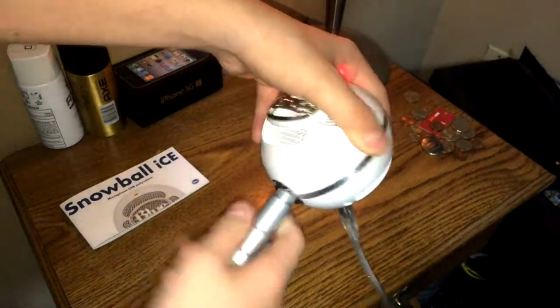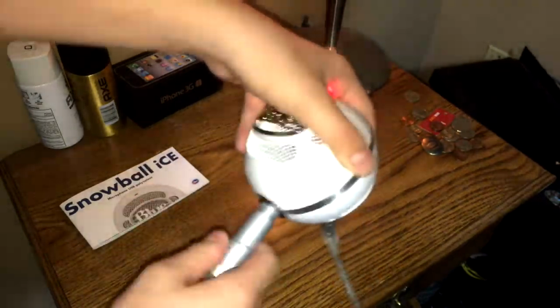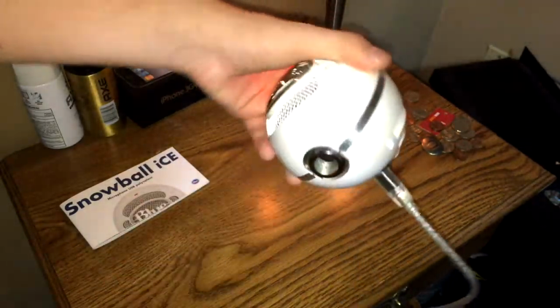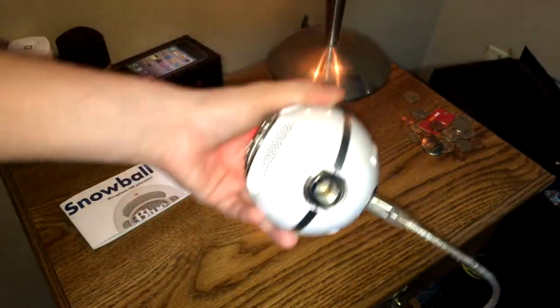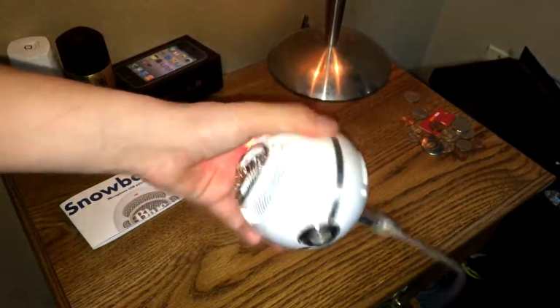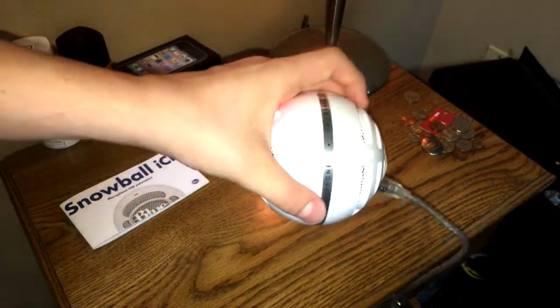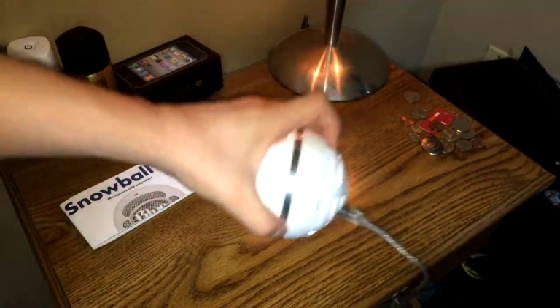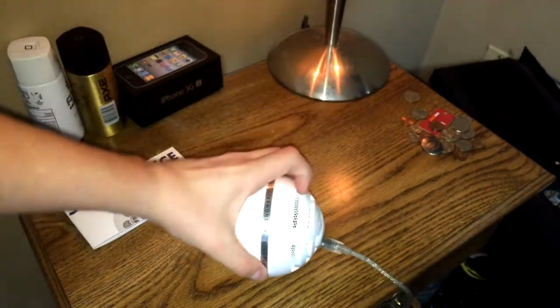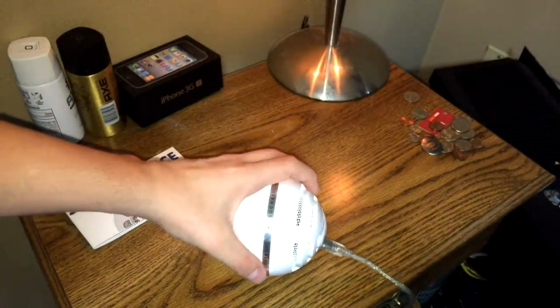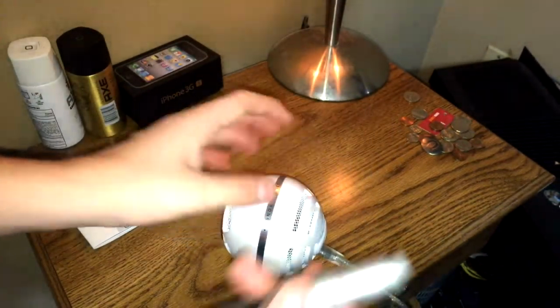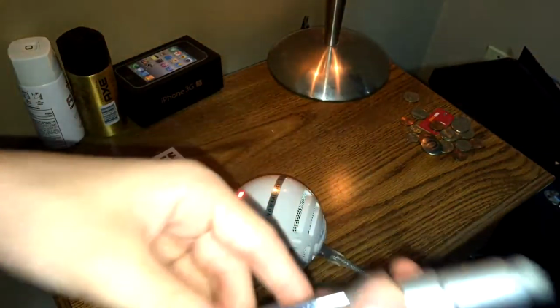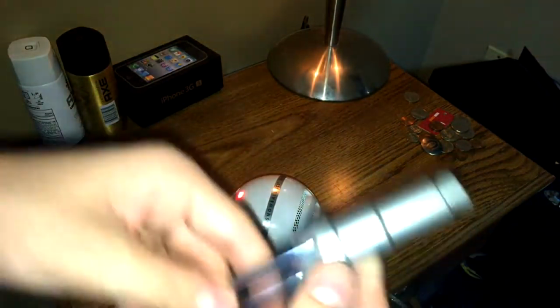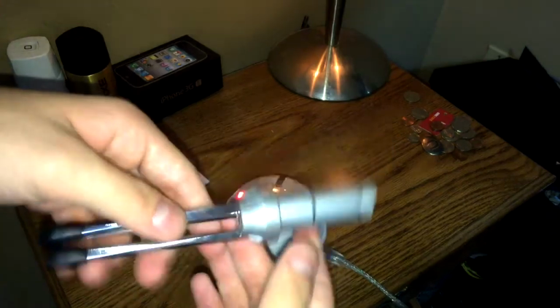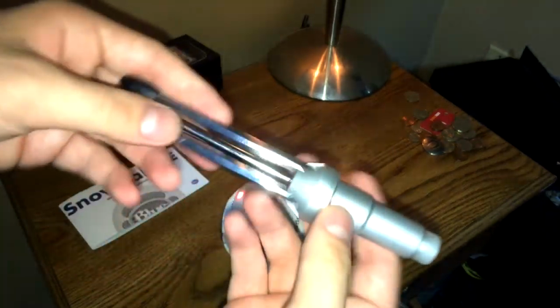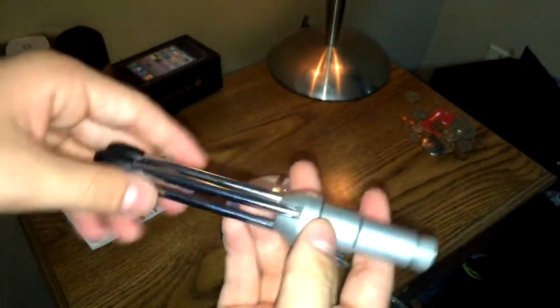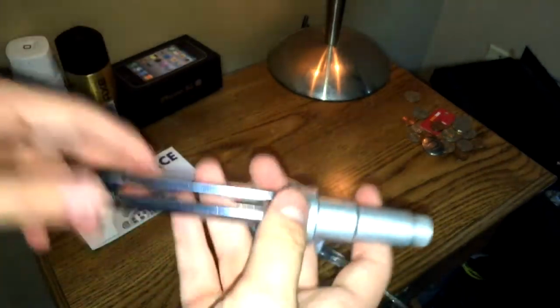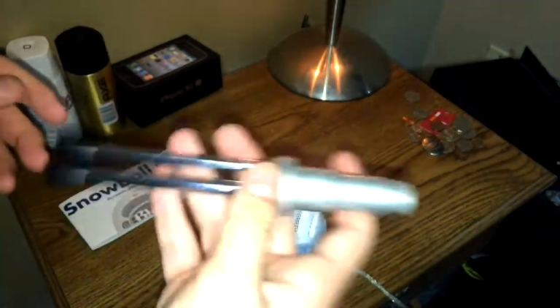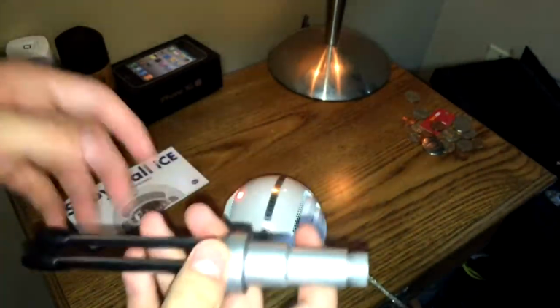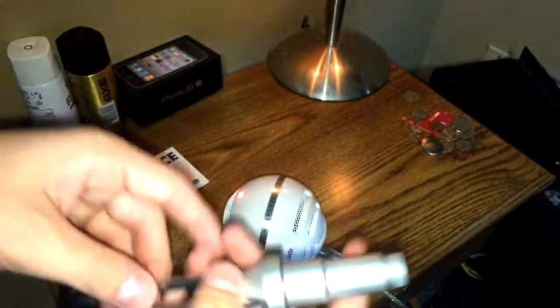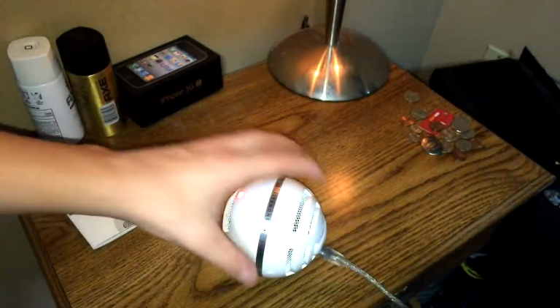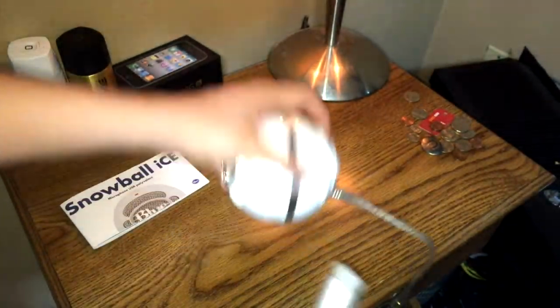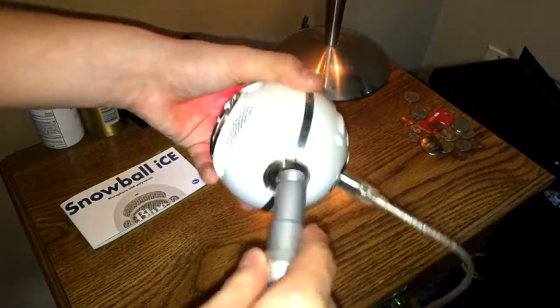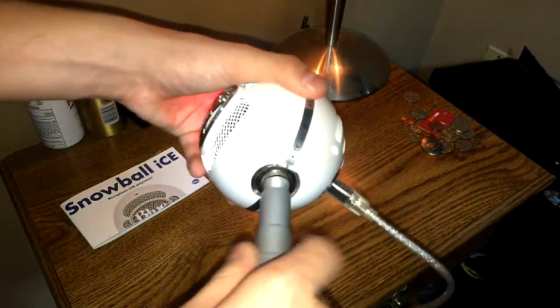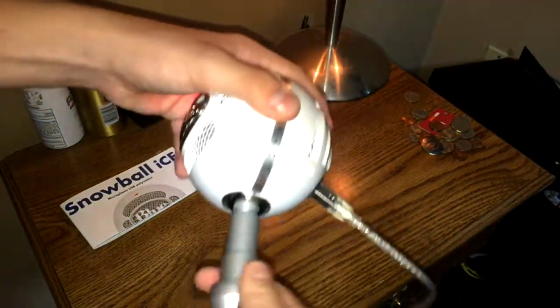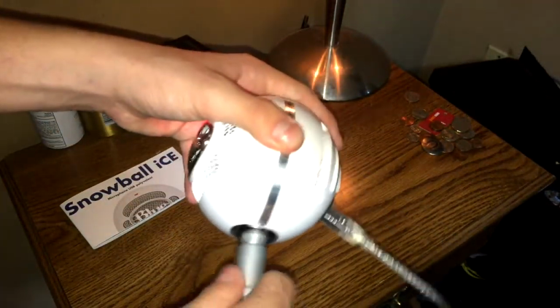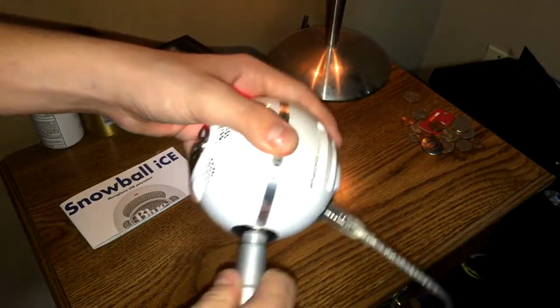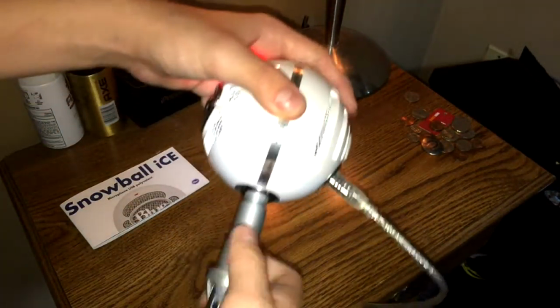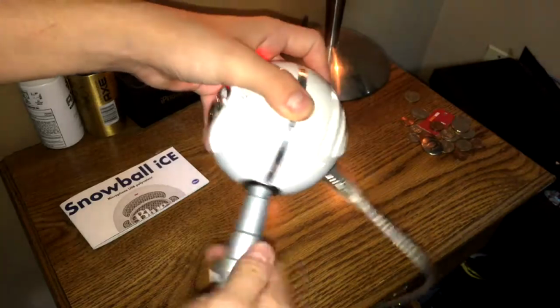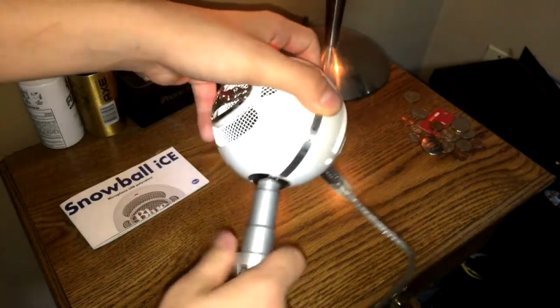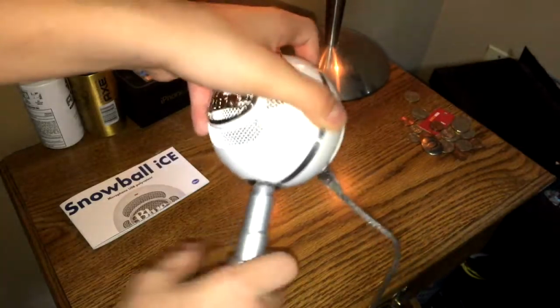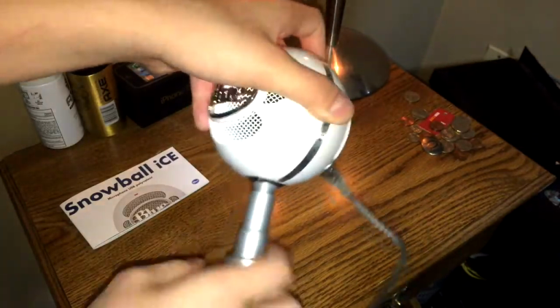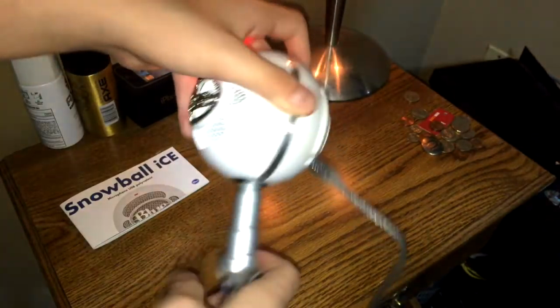This screws off as seen here, and you have a little snowball, but obviously you would want to use the stand. Even the stand is quite heavy. I mean, you'd think it would just be like a little plastic, barely working stand for the price.